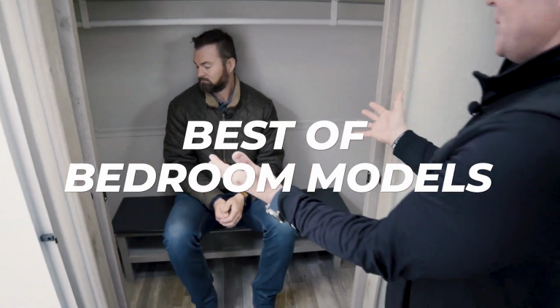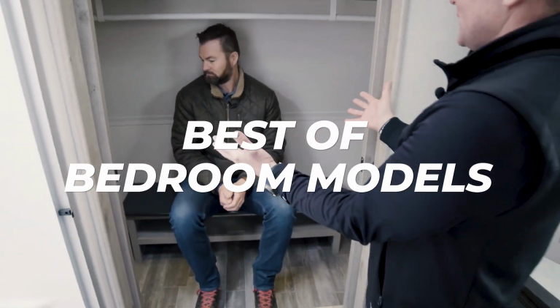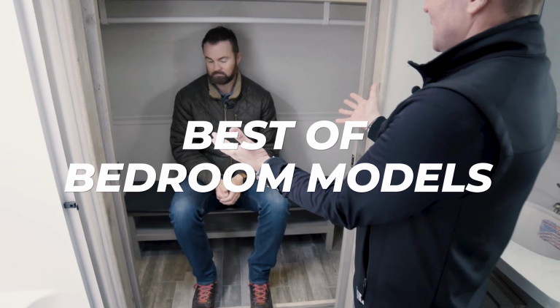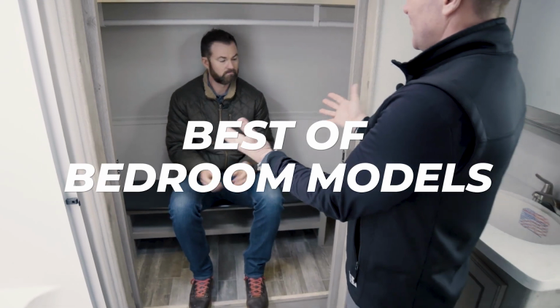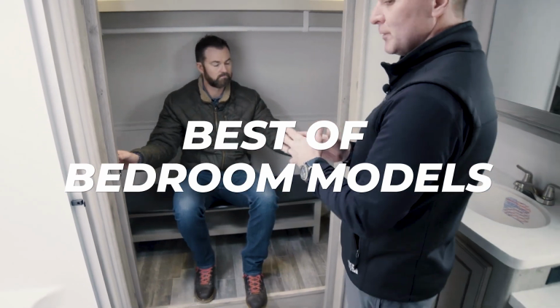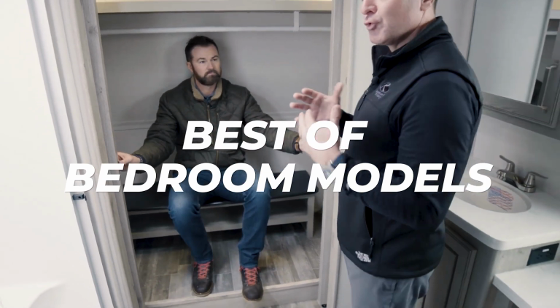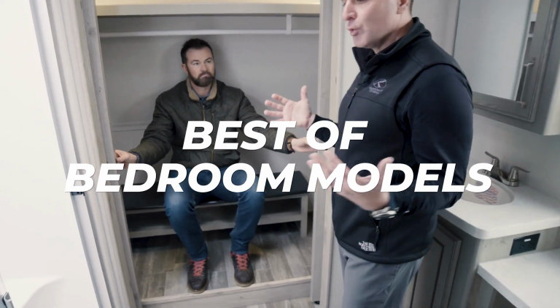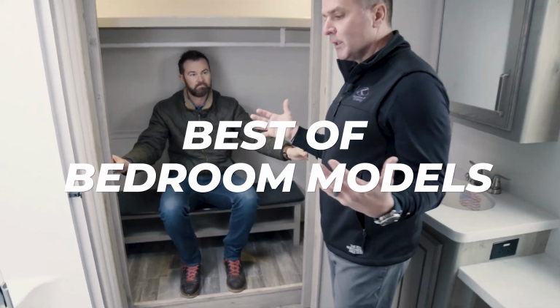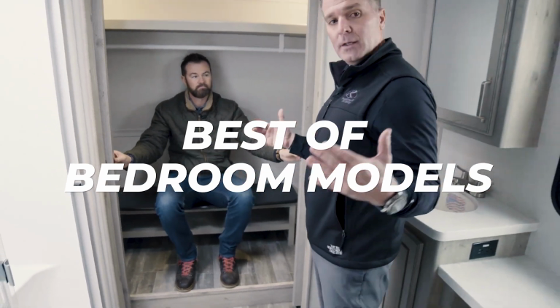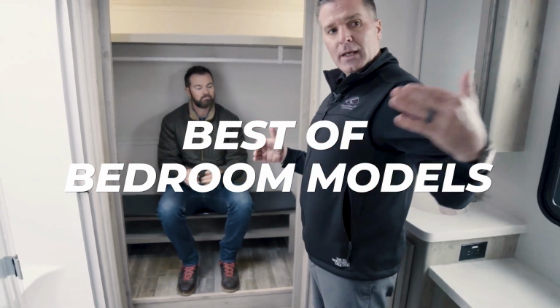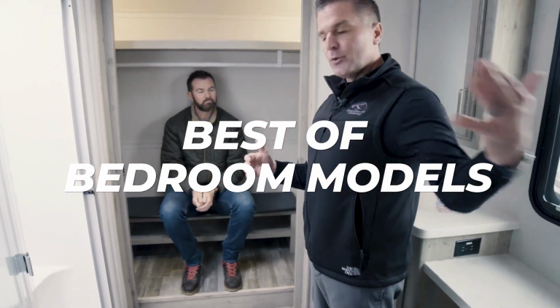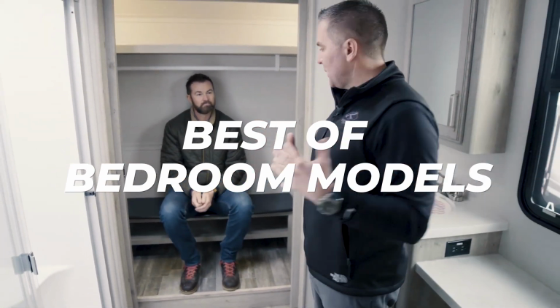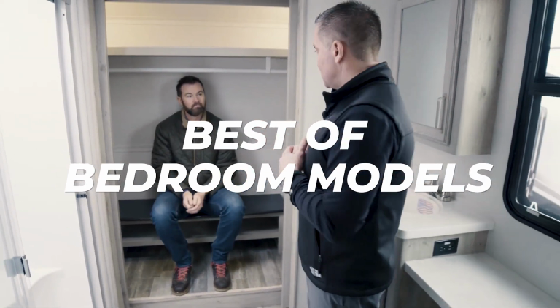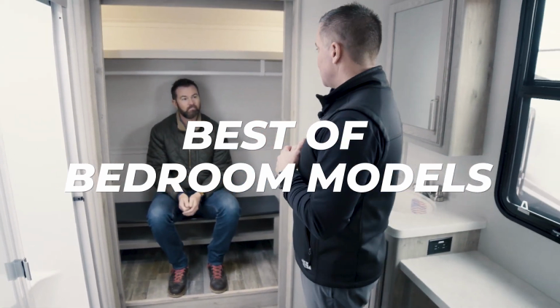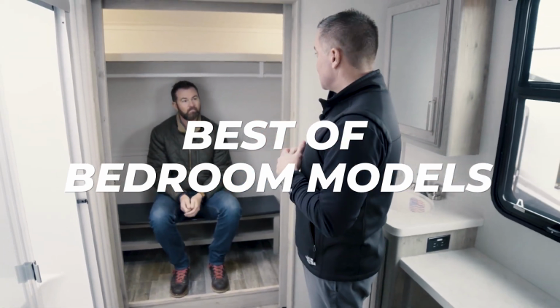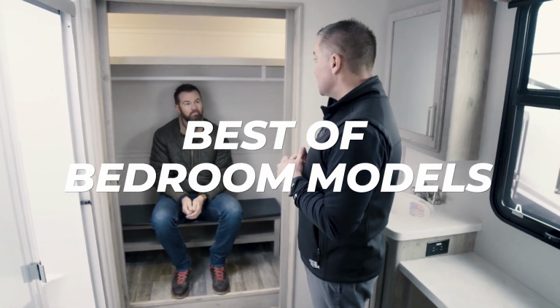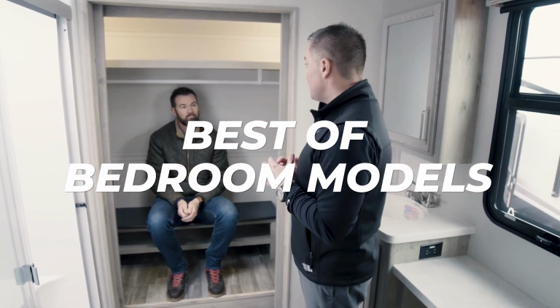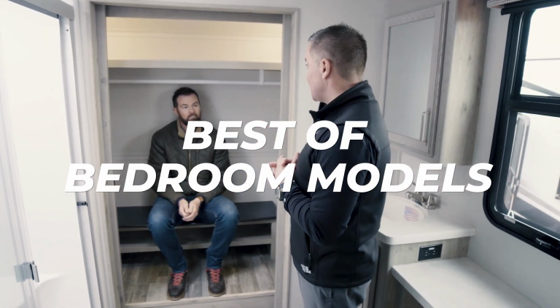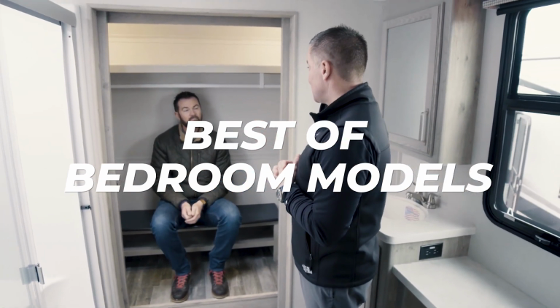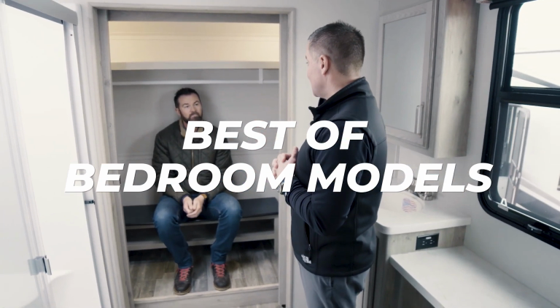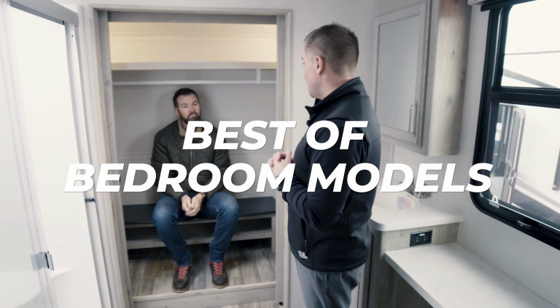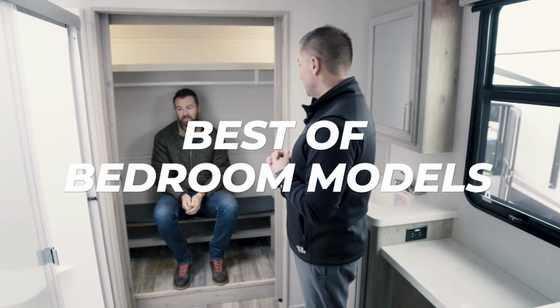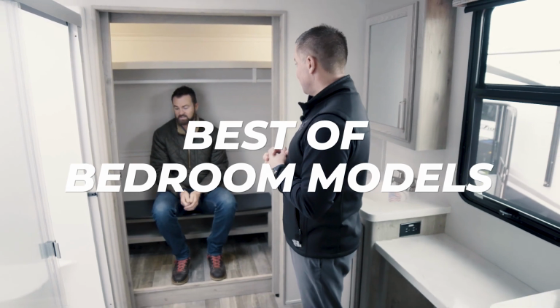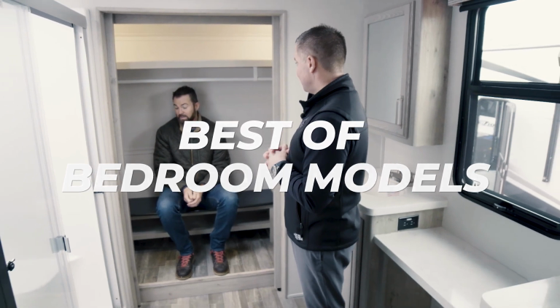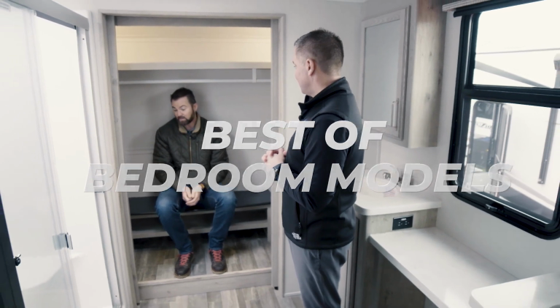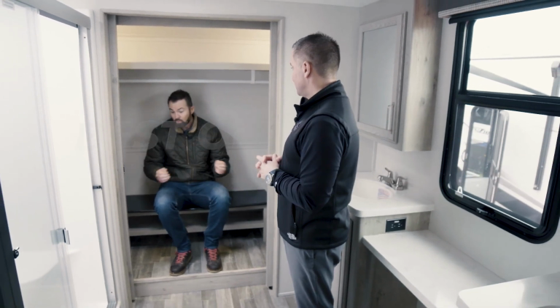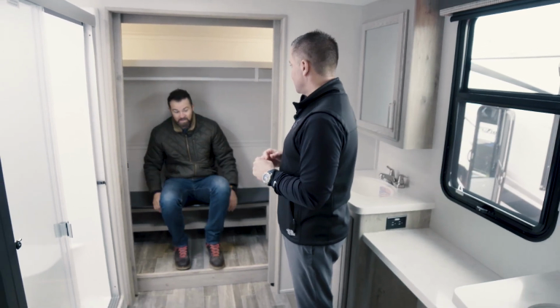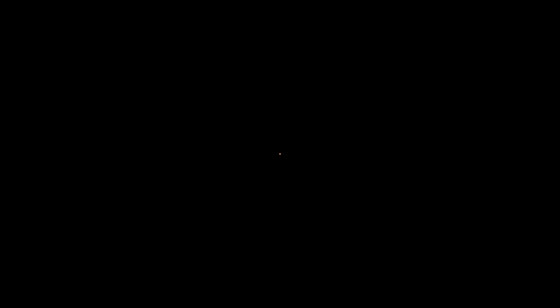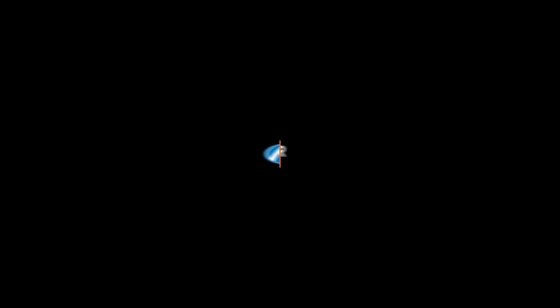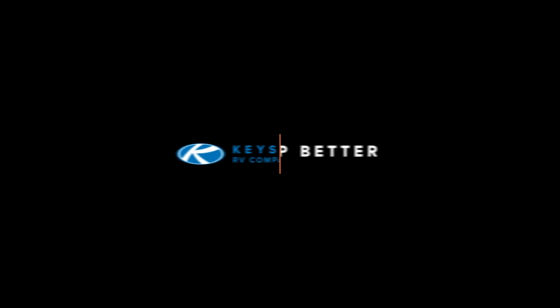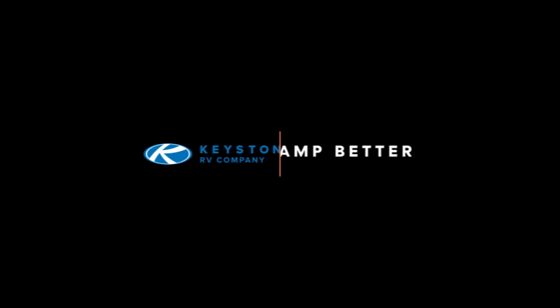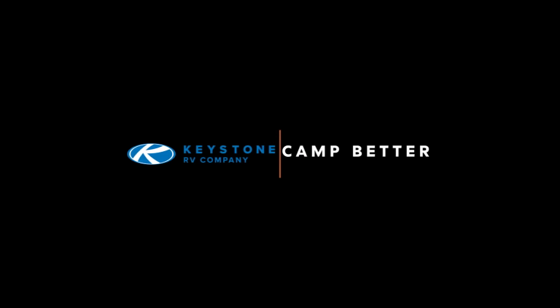As you come up these steps, this is truly a master suite. It's big and roomy with a lot of great features in here.